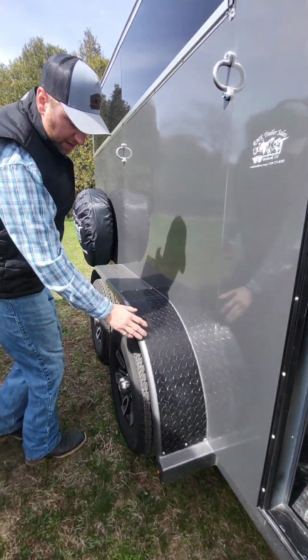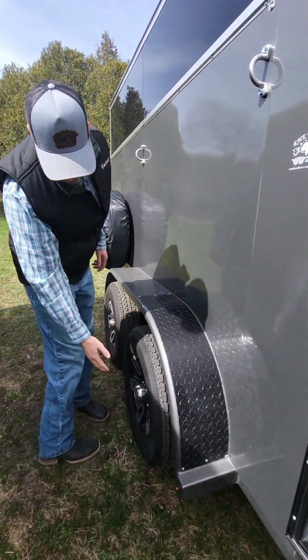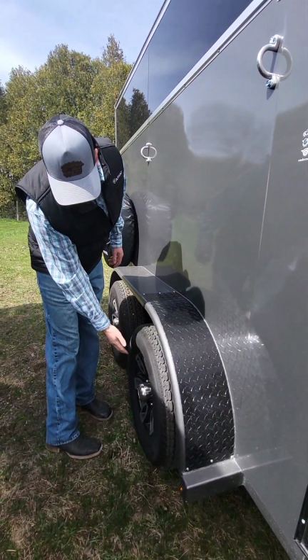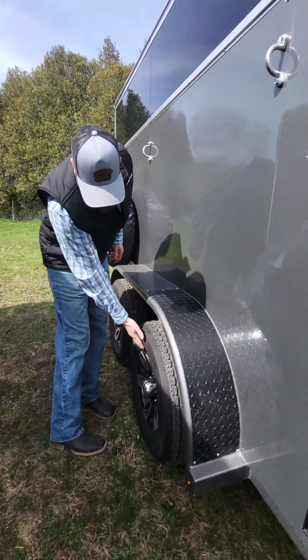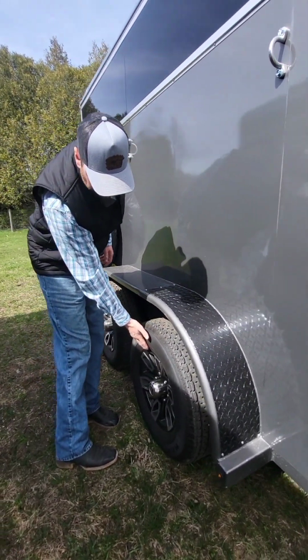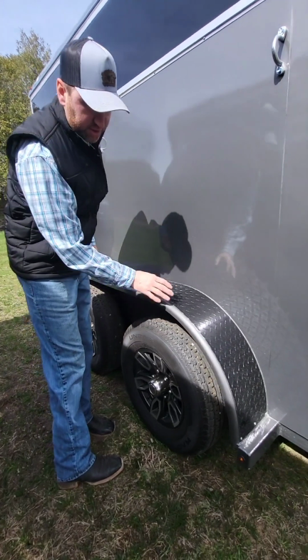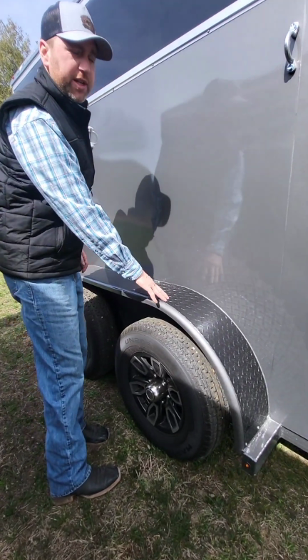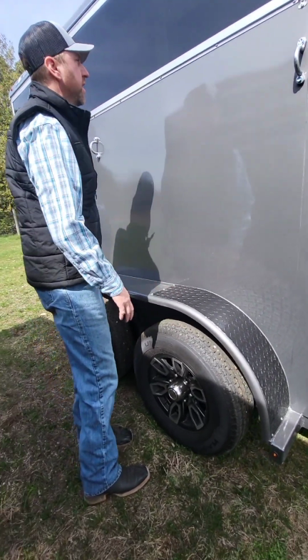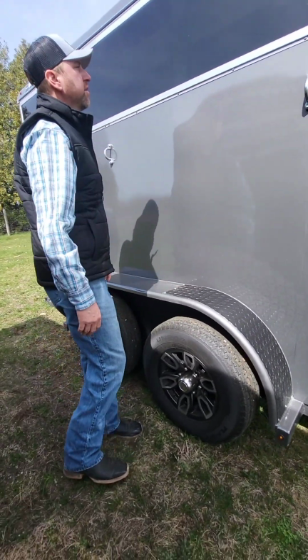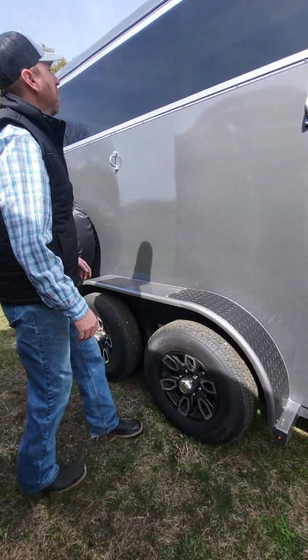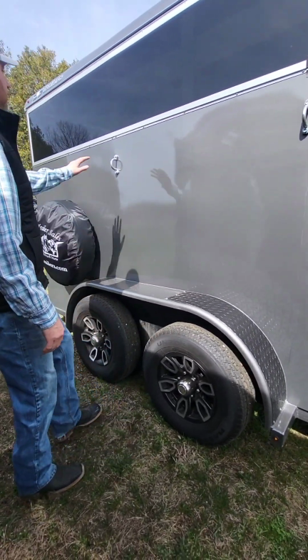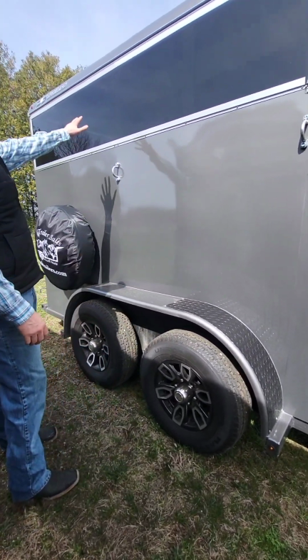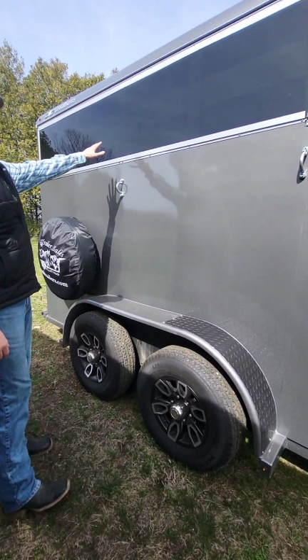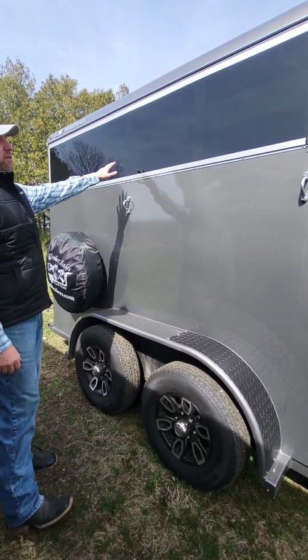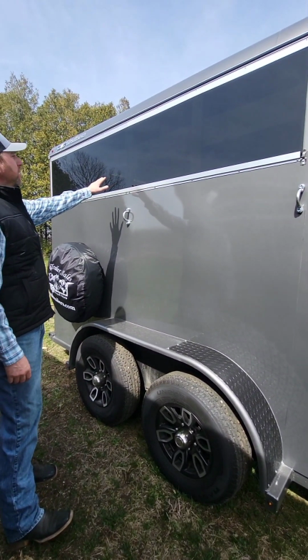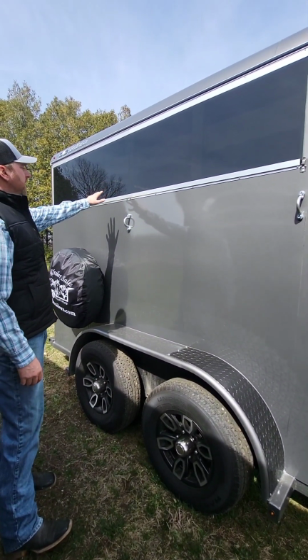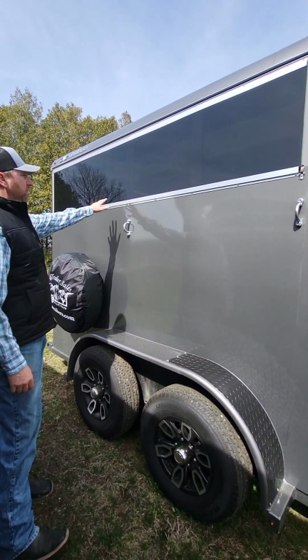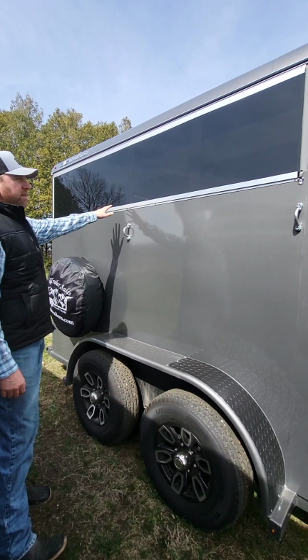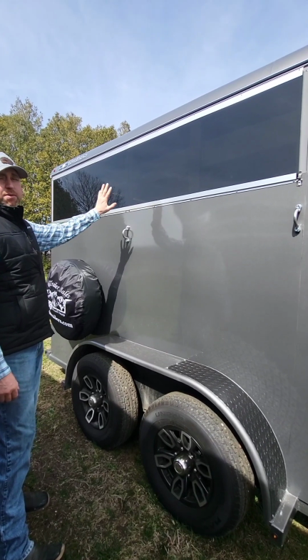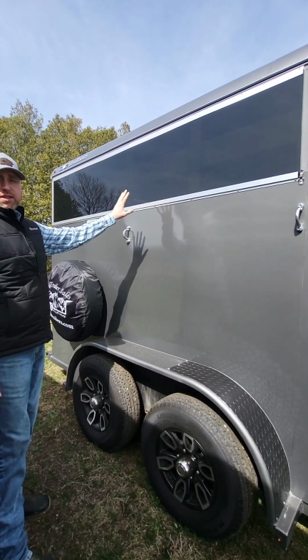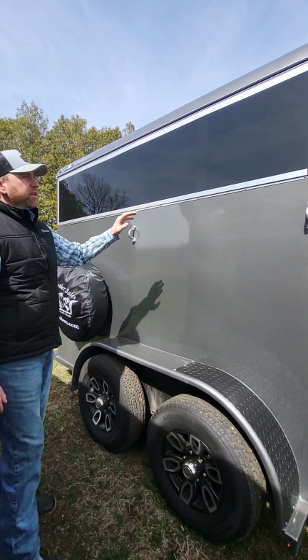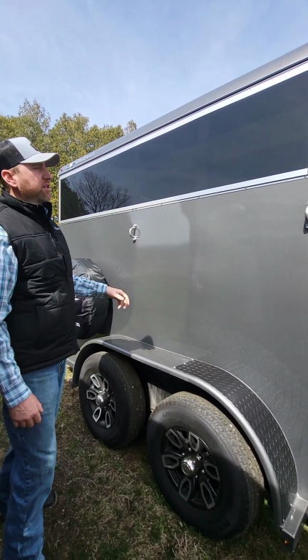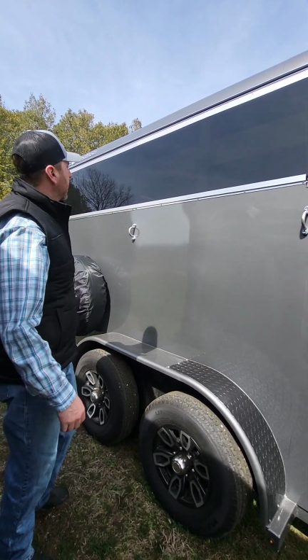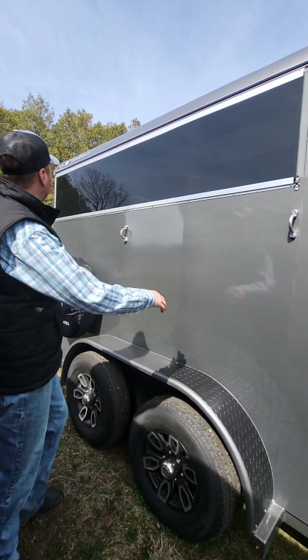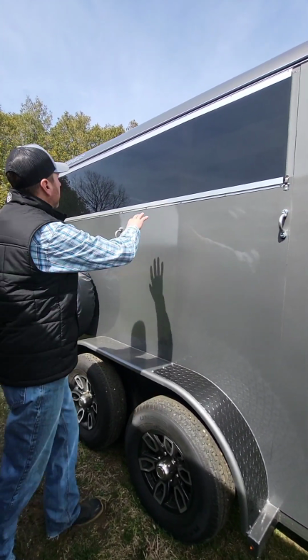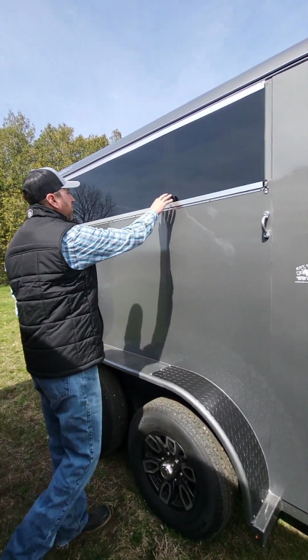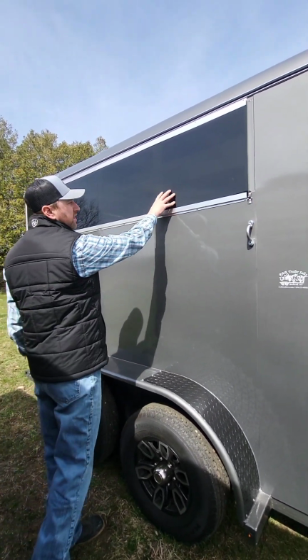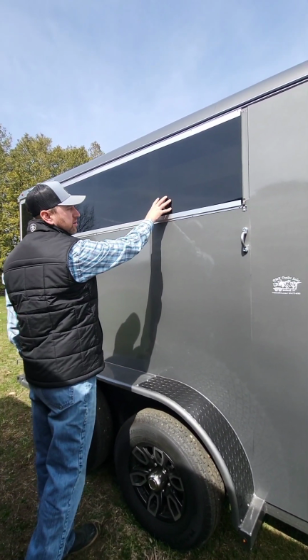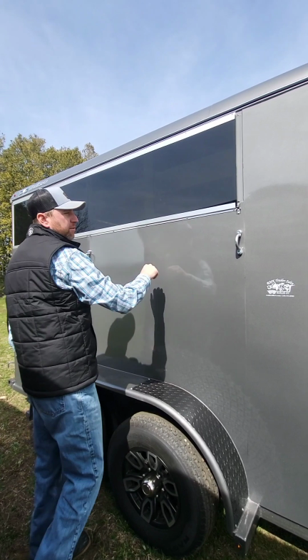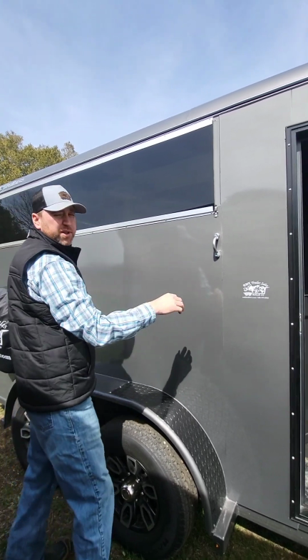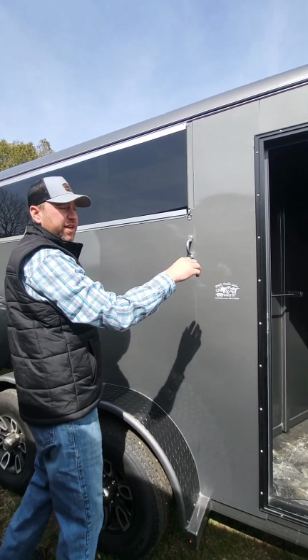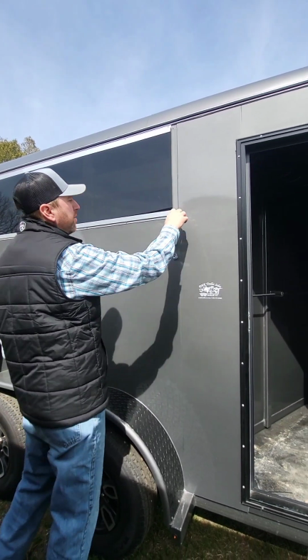More aluminum tread plating. We opted to put the aluminum wheels on this particular trailer. This is the plexiglass — this is something I had them design to make the plexi a little bit easier to slide in and out. As you can see, it's closed in at the moment, but it's getting warm out.